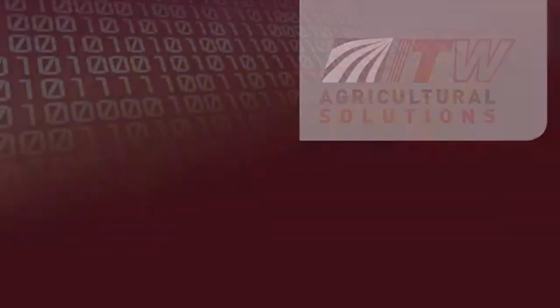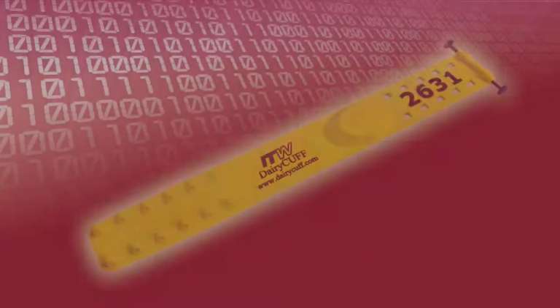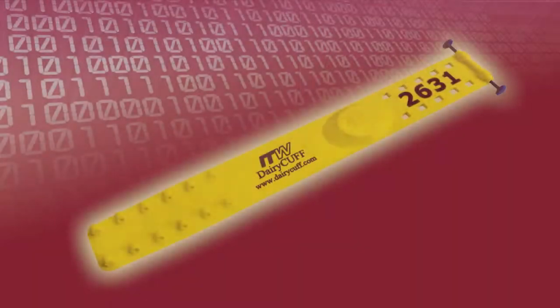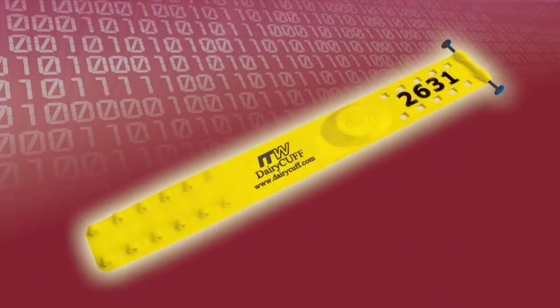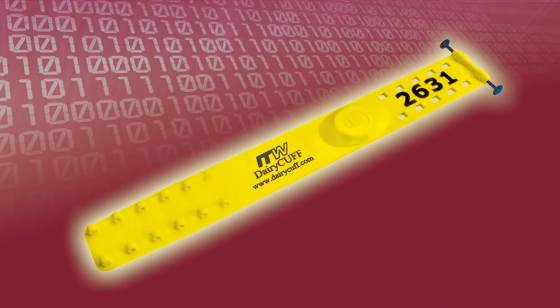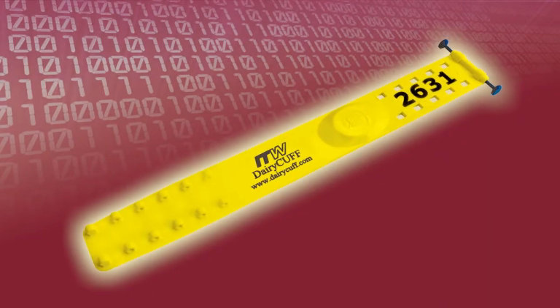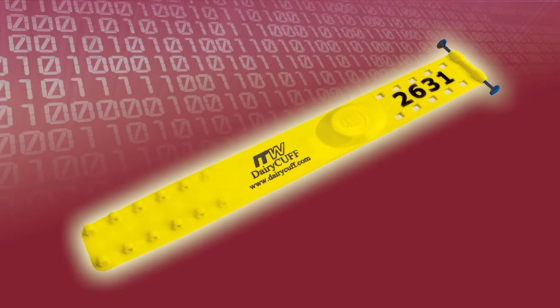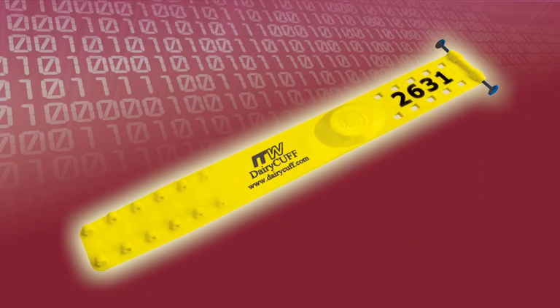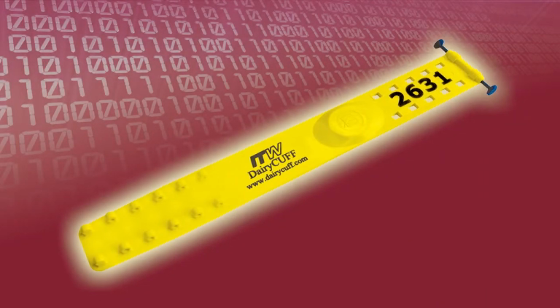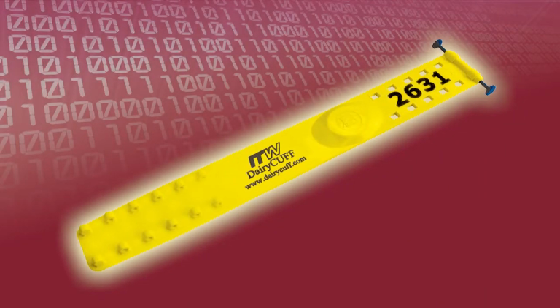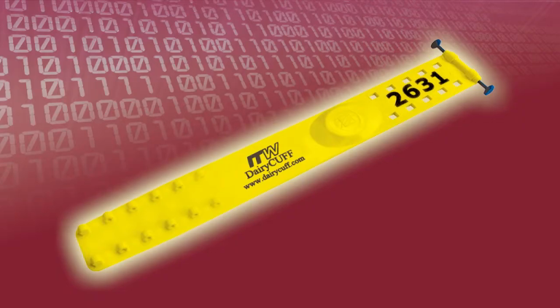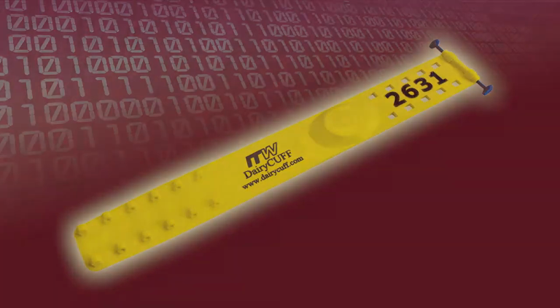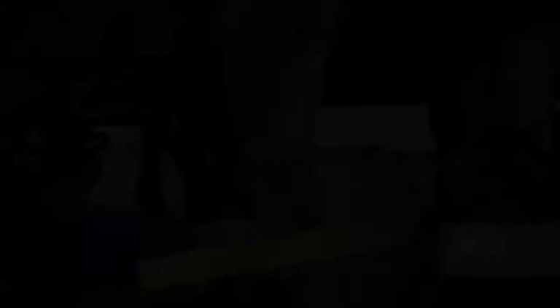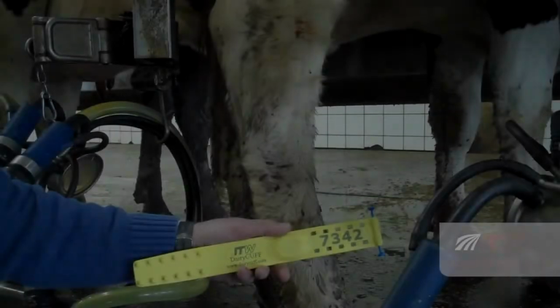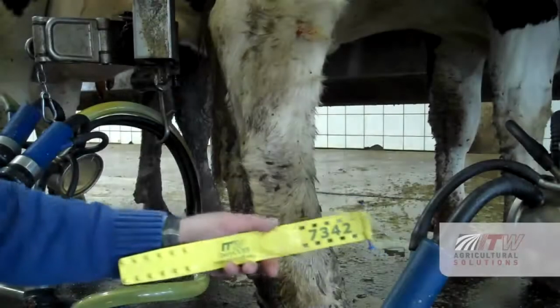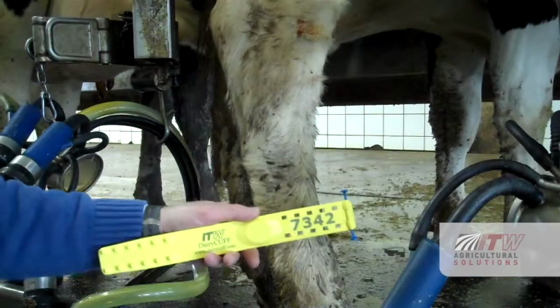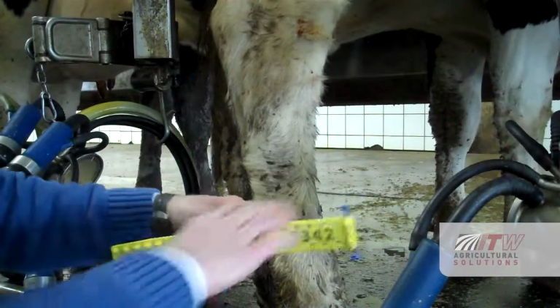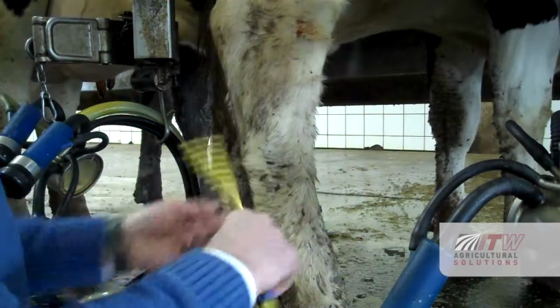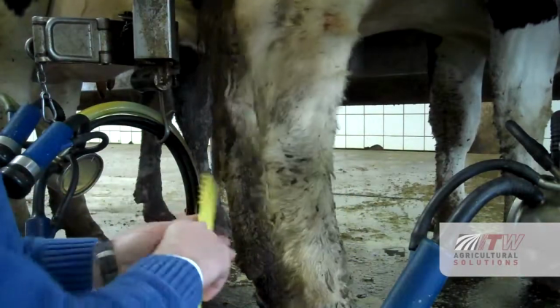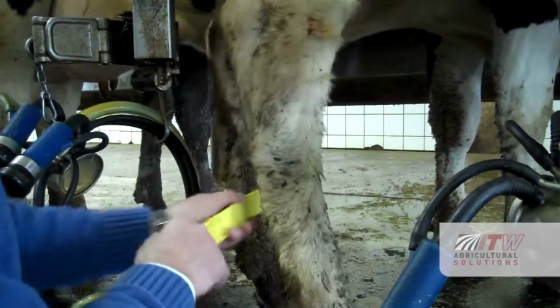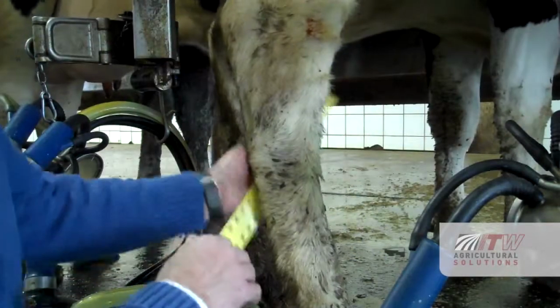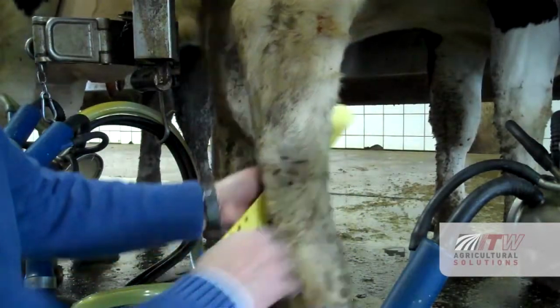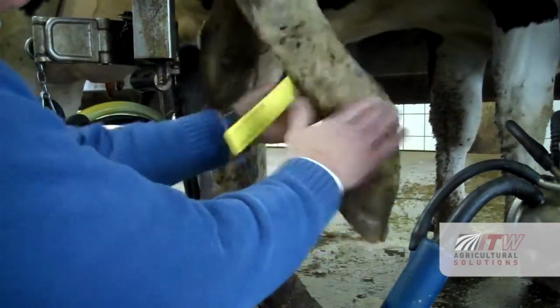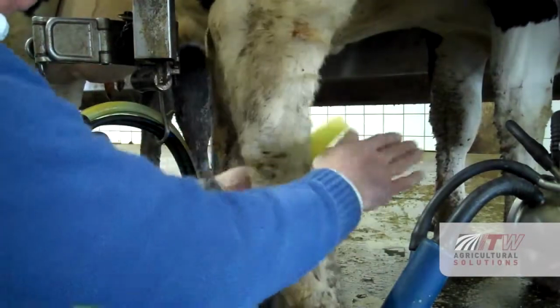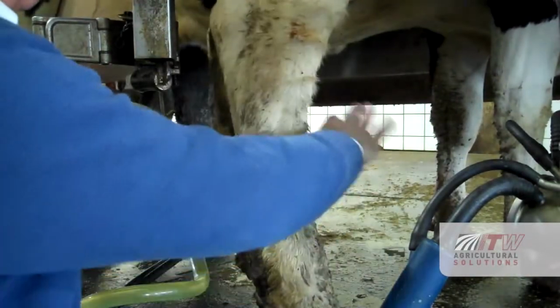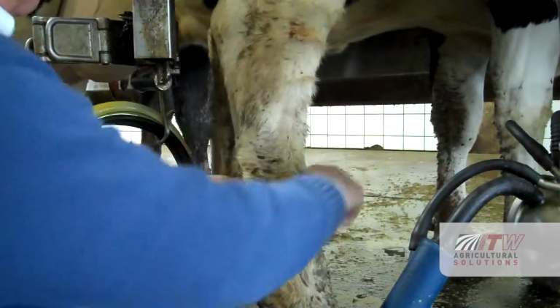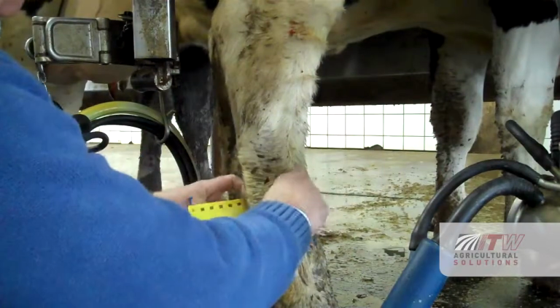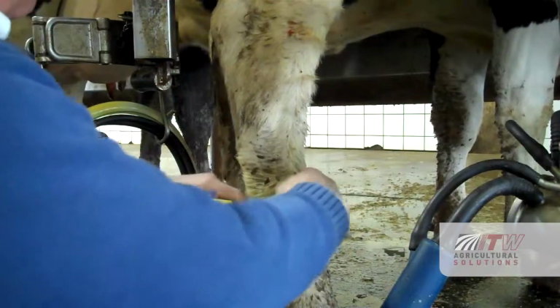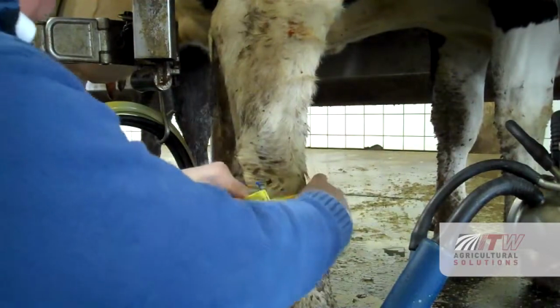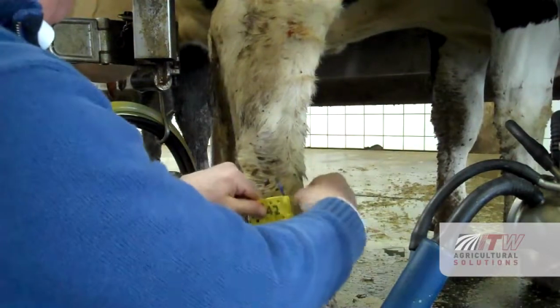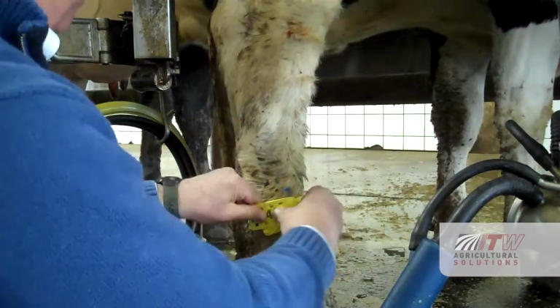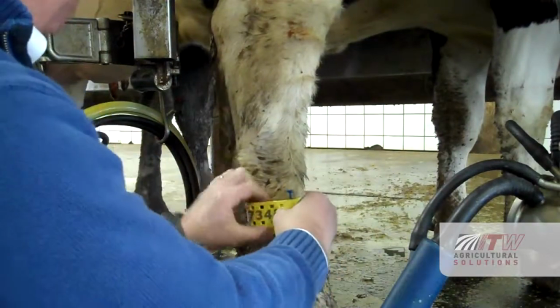Welcome to the Dairy Cup instruction video. To get started, place the leg band around the back leg of the animal with the number facing outward and the tongue tucked inside.